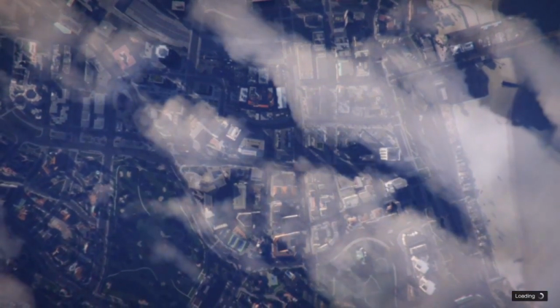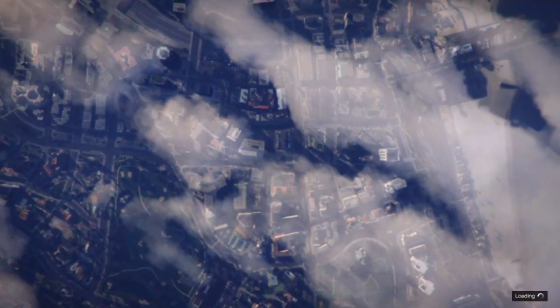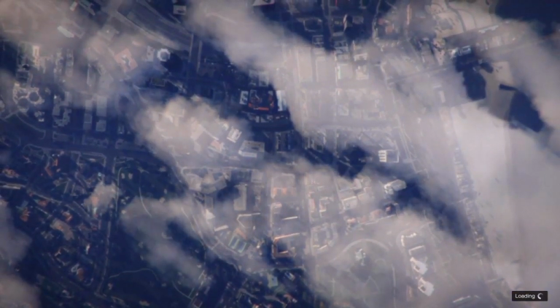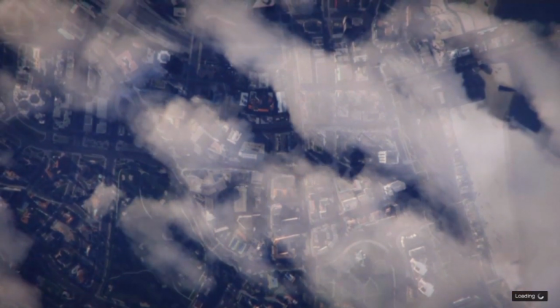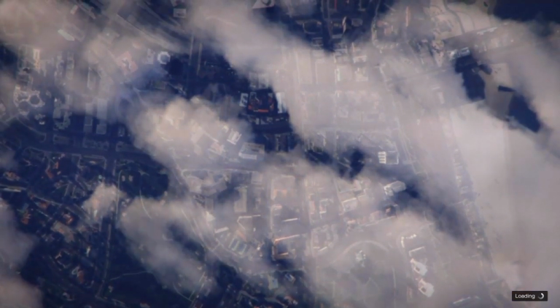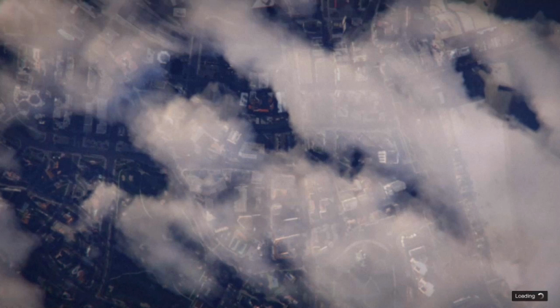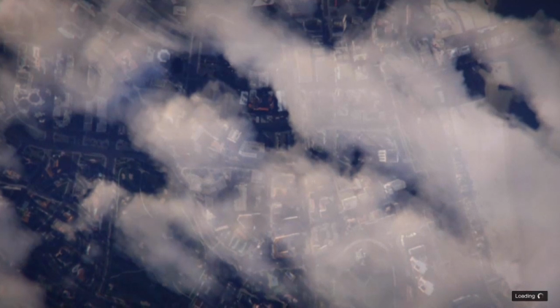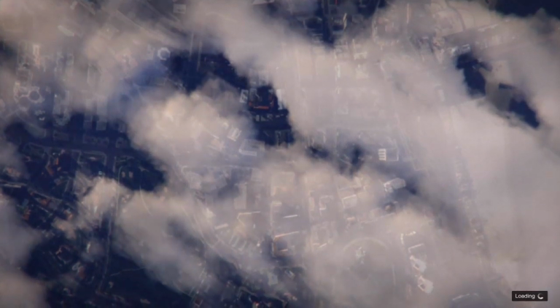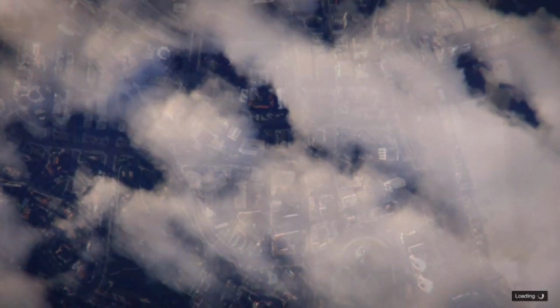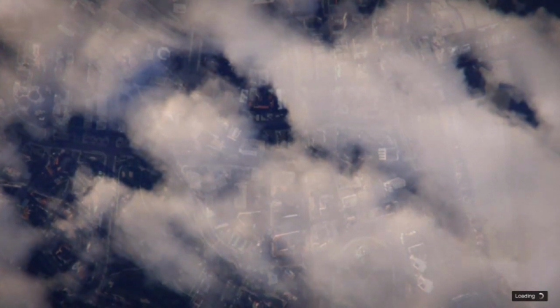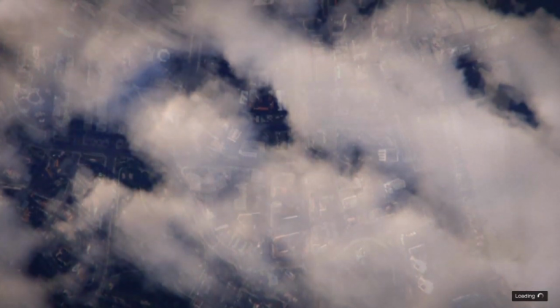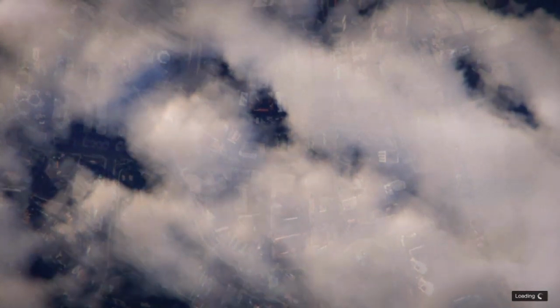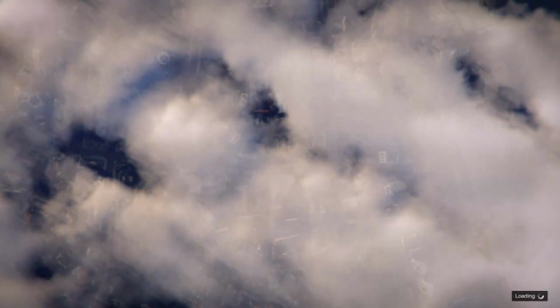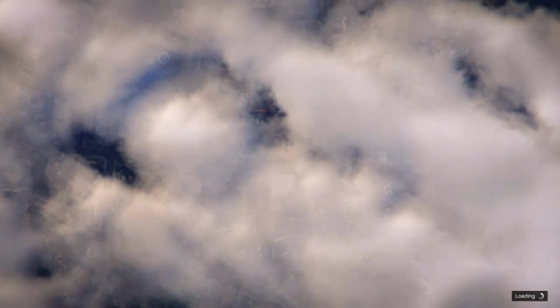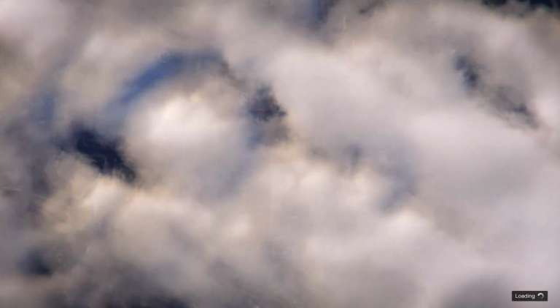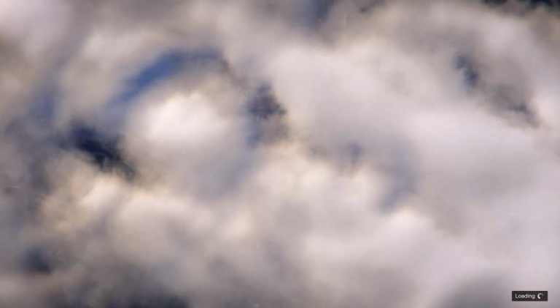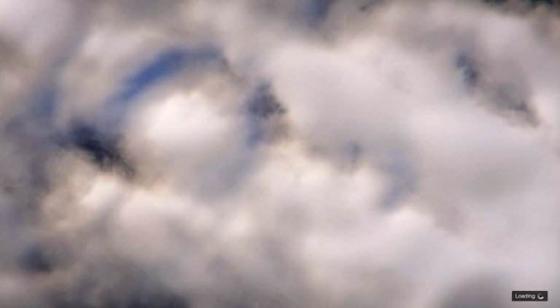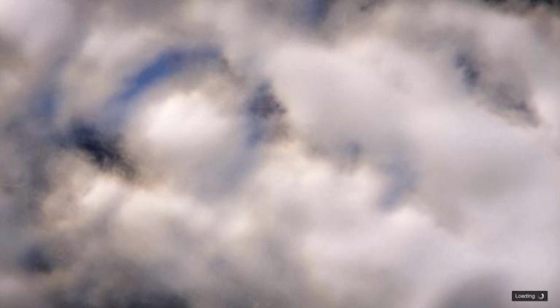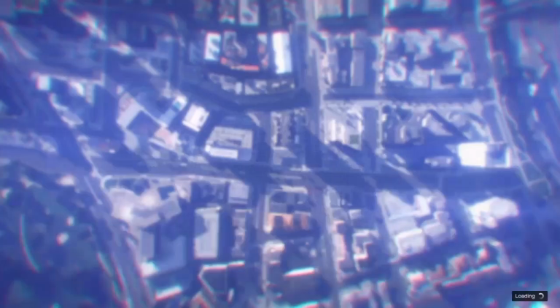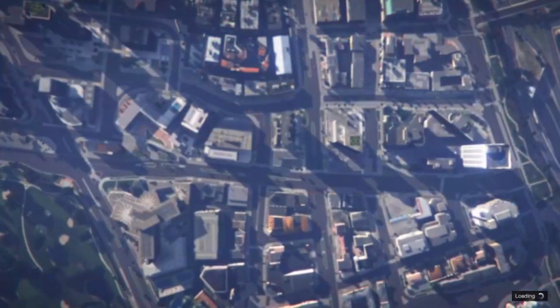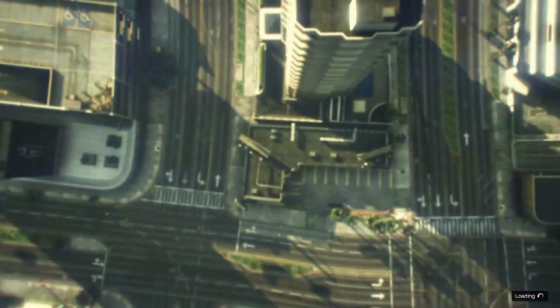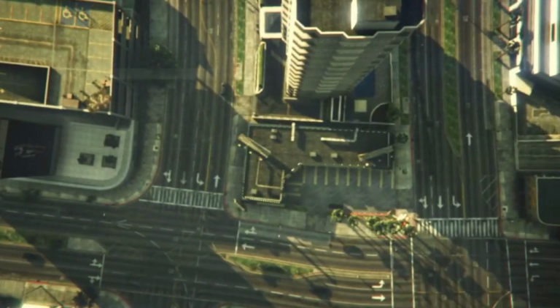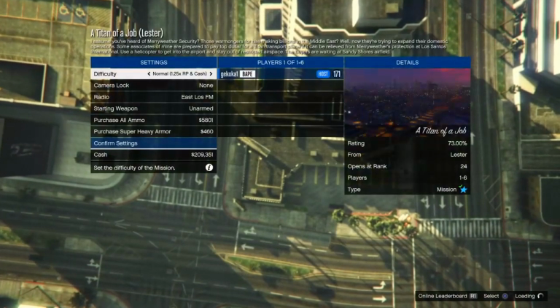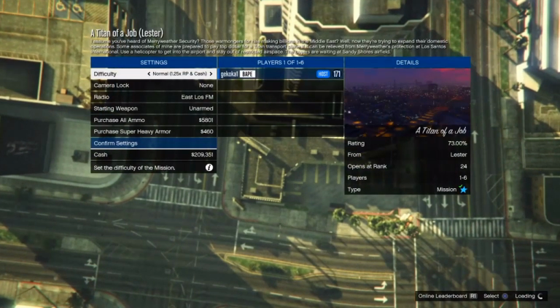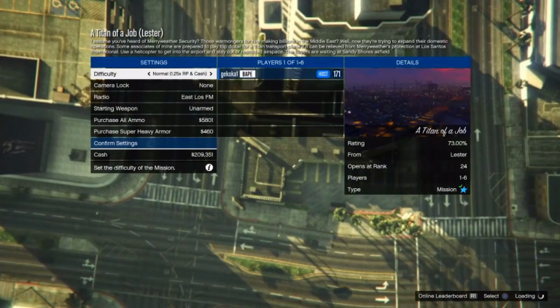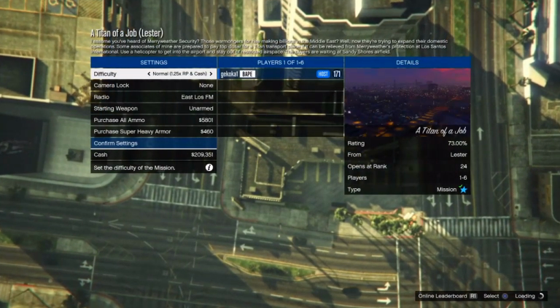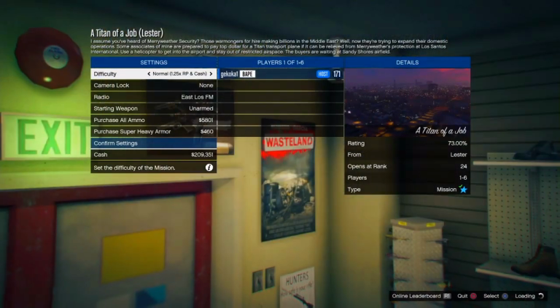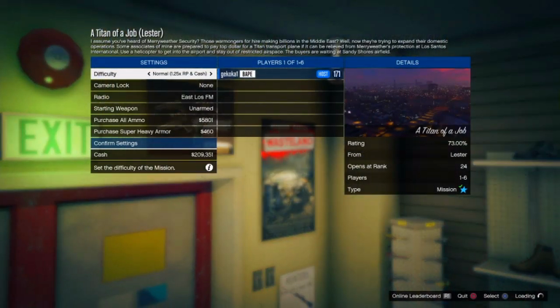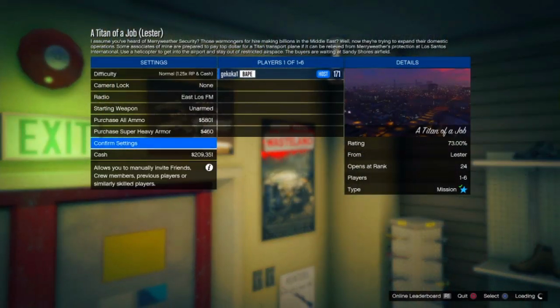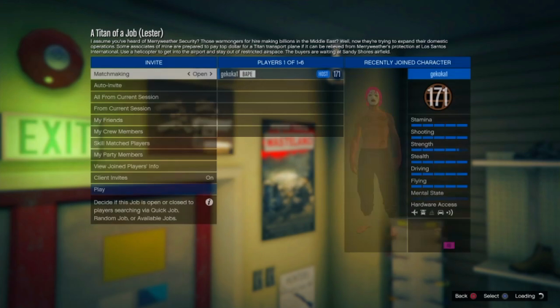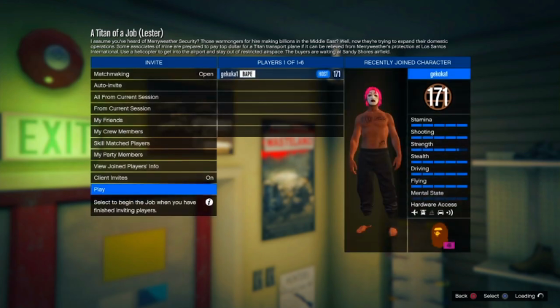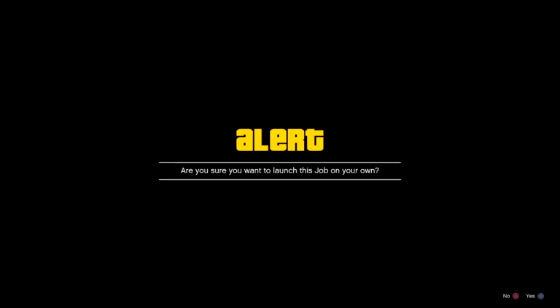From there, go into GTA Online, then Jobs, Play Job, Rockstar Created, Missions, and then go to Titan of a Job. Once you load in, confirm the settings and start up the job without anybody else in it.